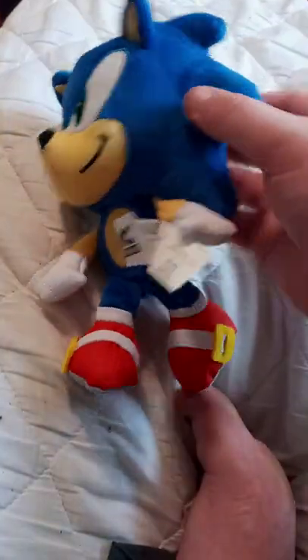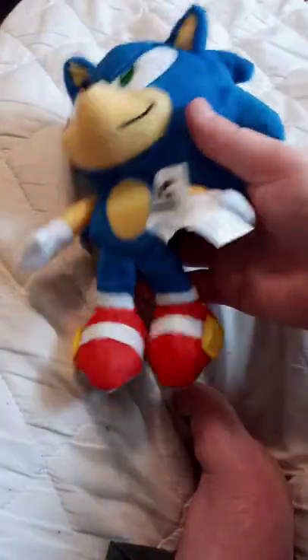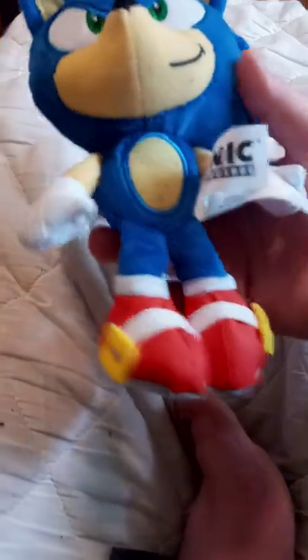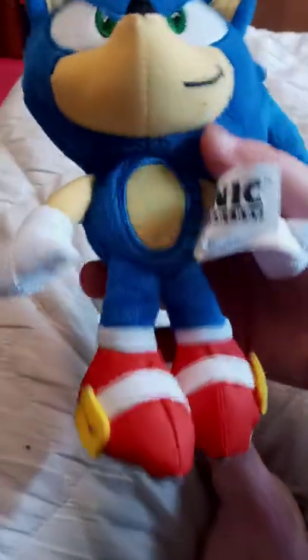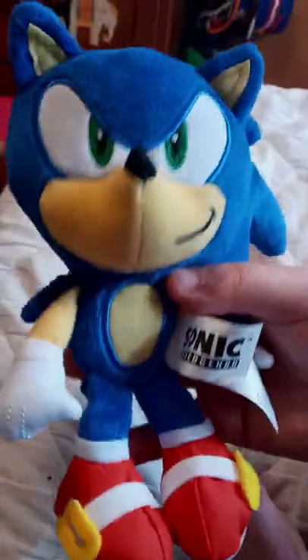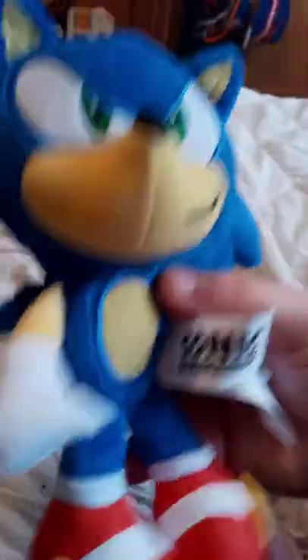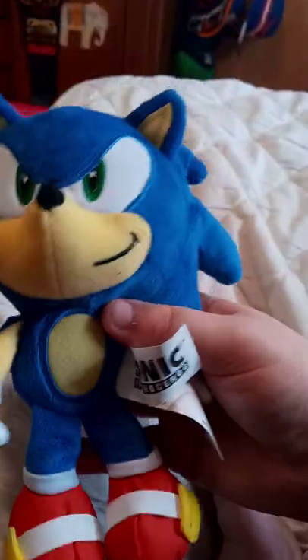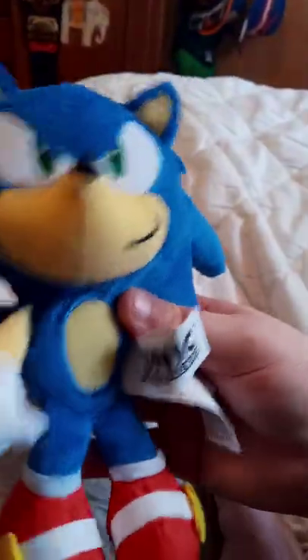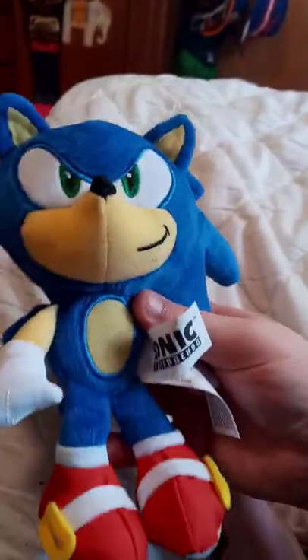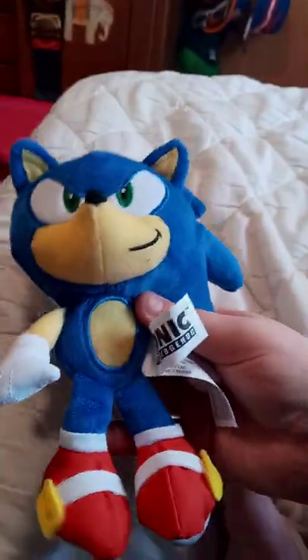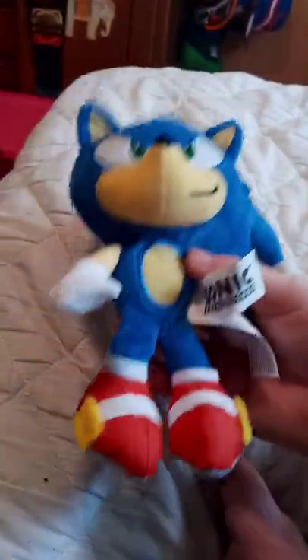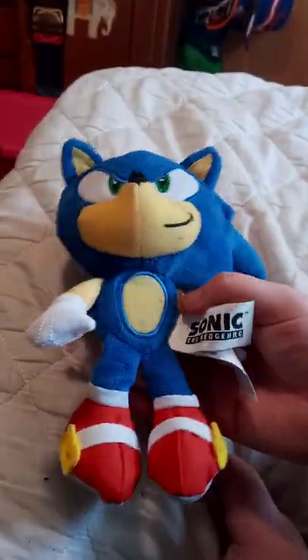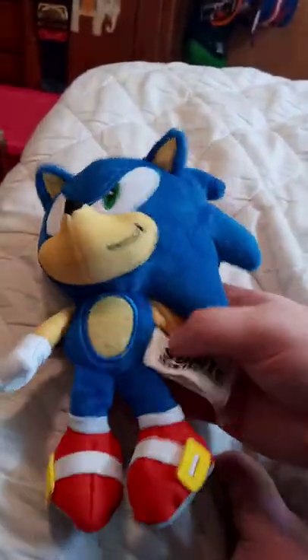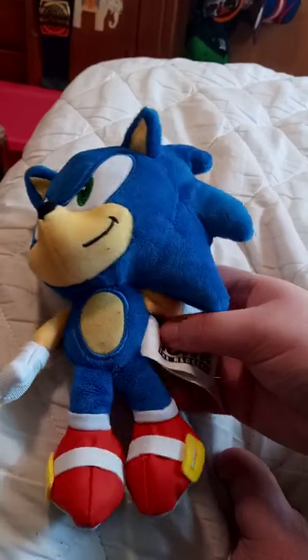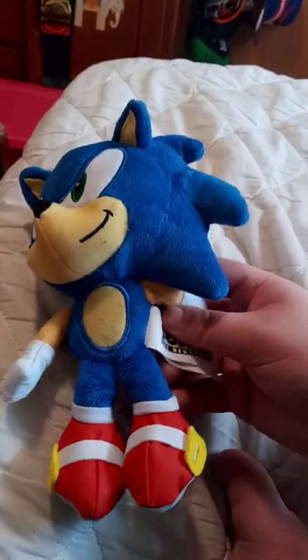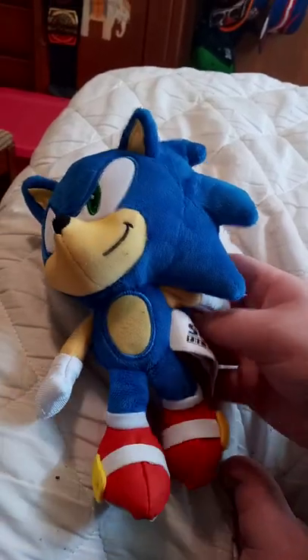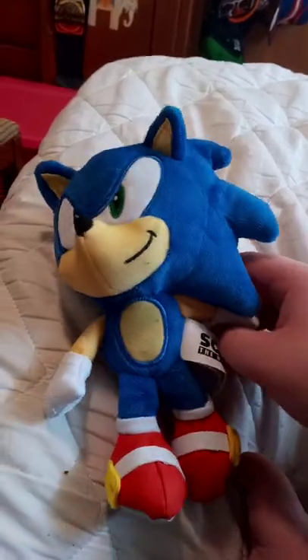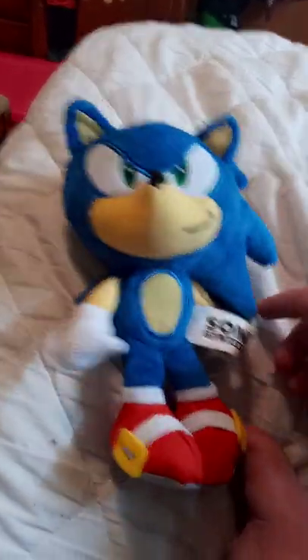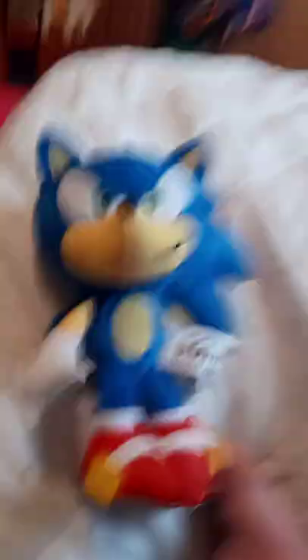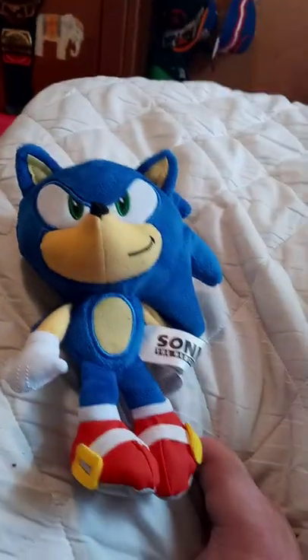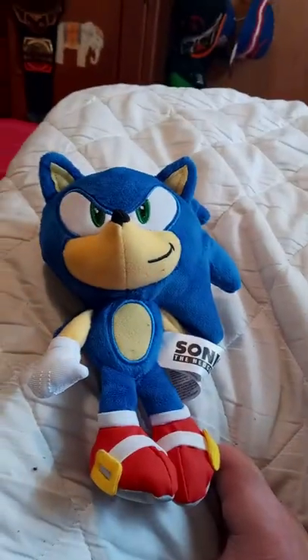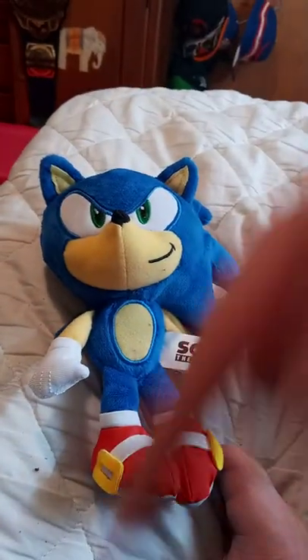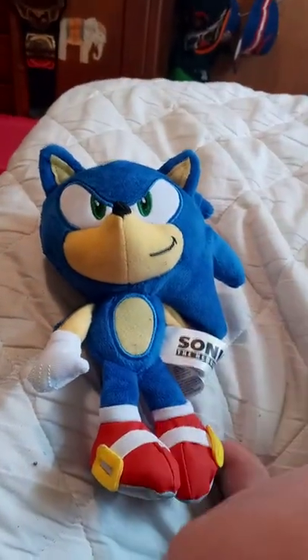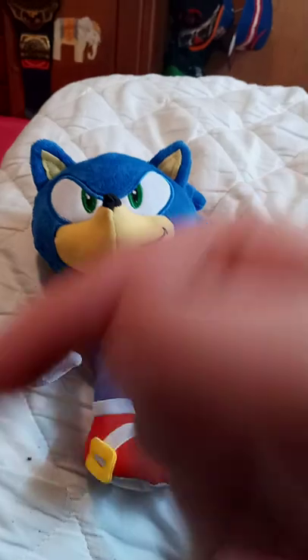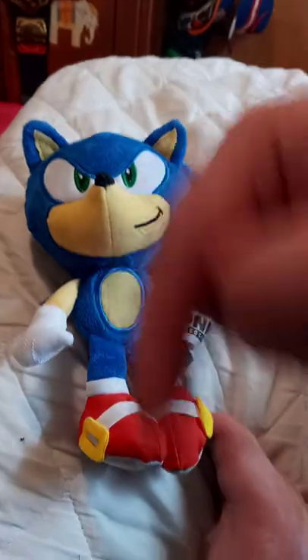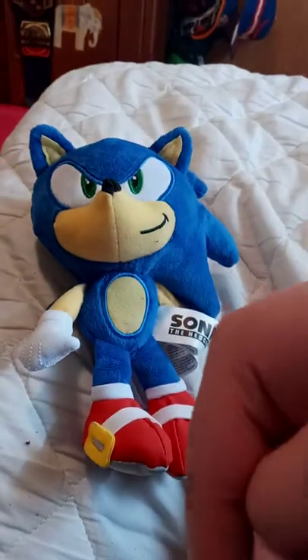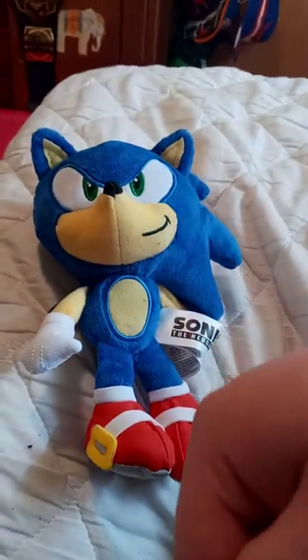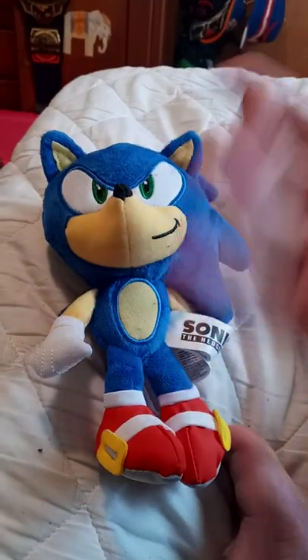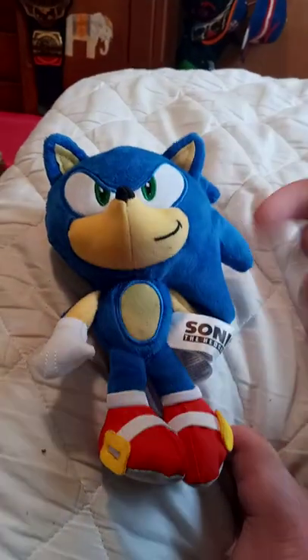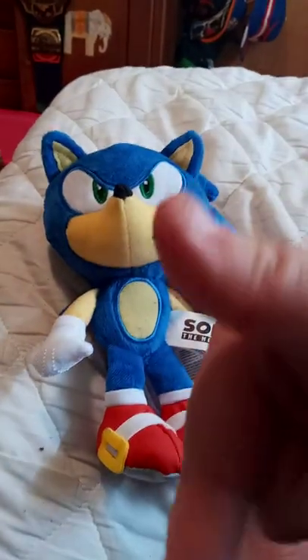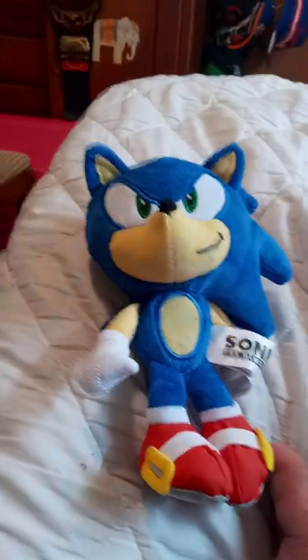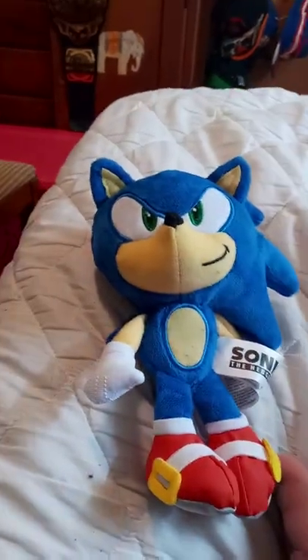Hope you guys like, comment, subscribe. This will be the new Sonic in the newer episodes and seasons of John Cena and the Angry Birds. Also, comment down on which one's your favorite Sonic plushie I did an unboxing or review of. Let me know down in the comments below. Thank you.